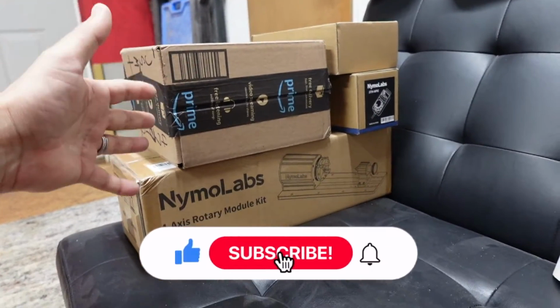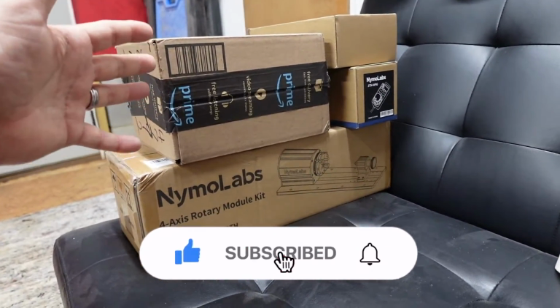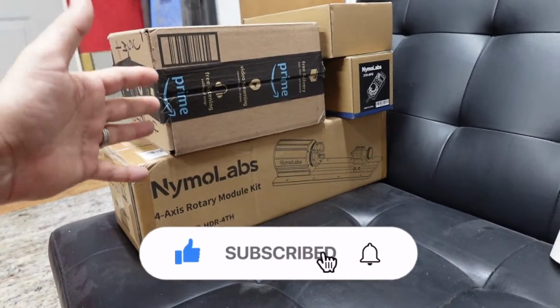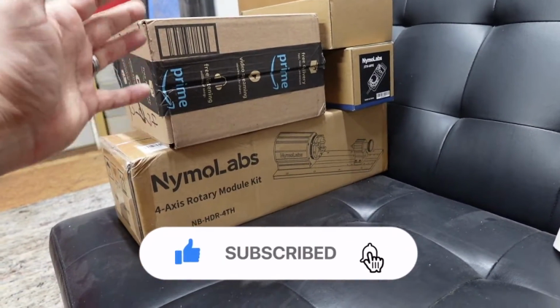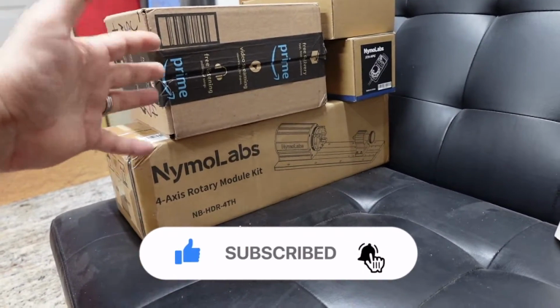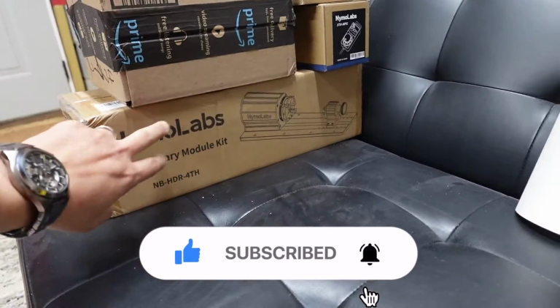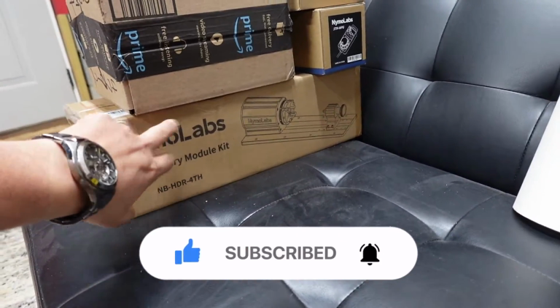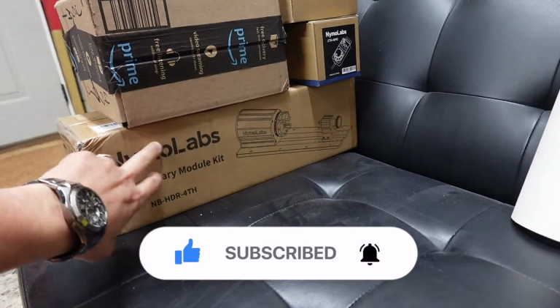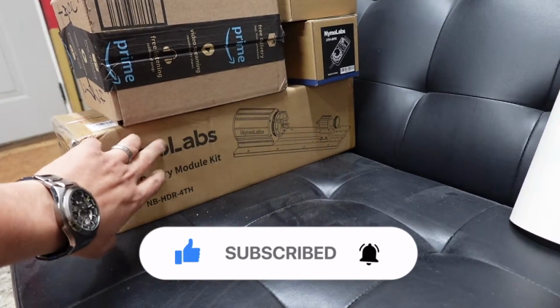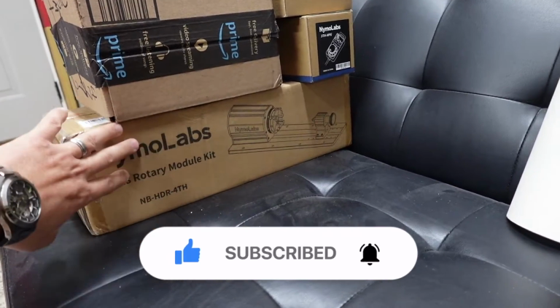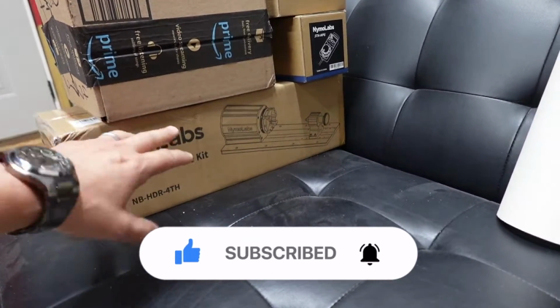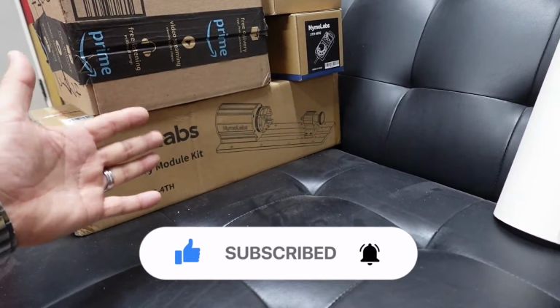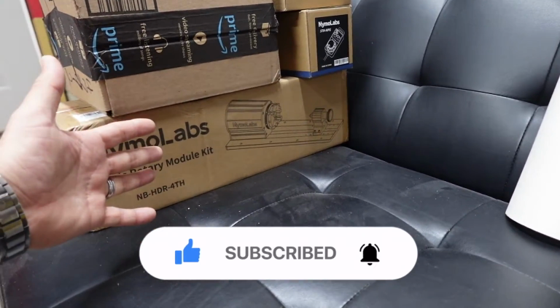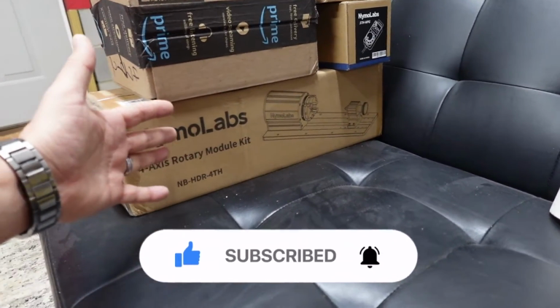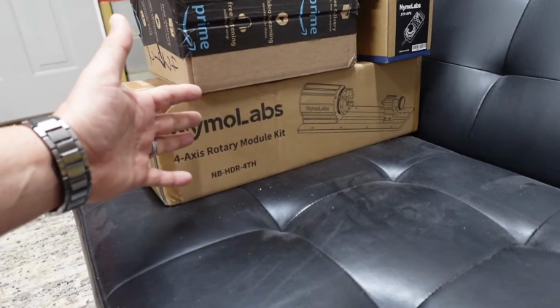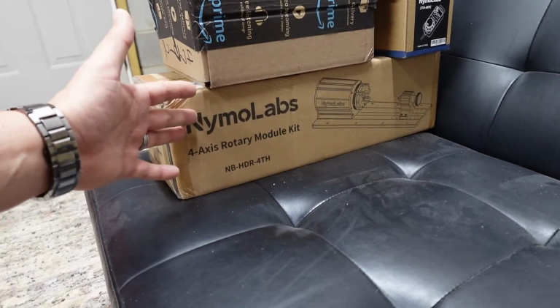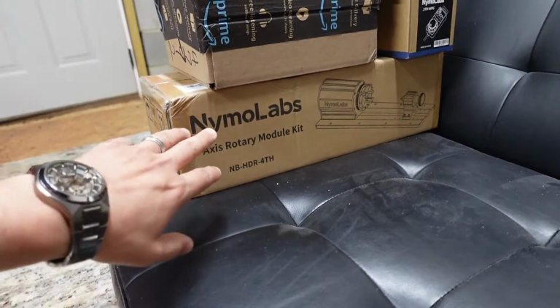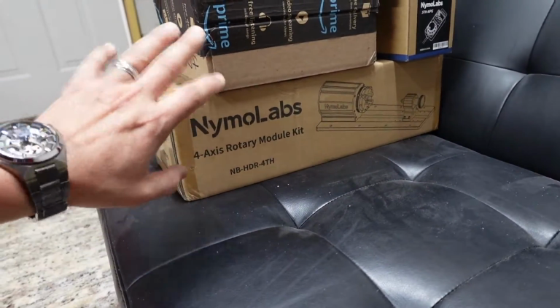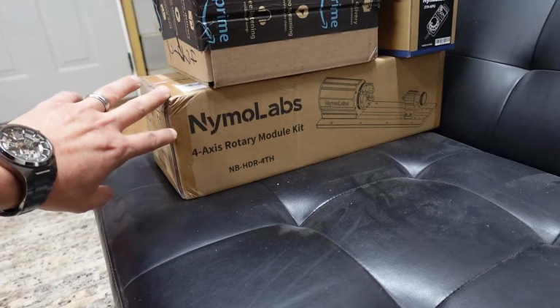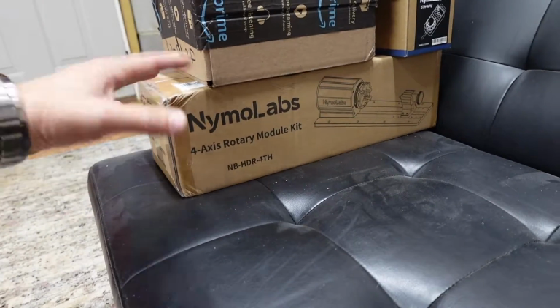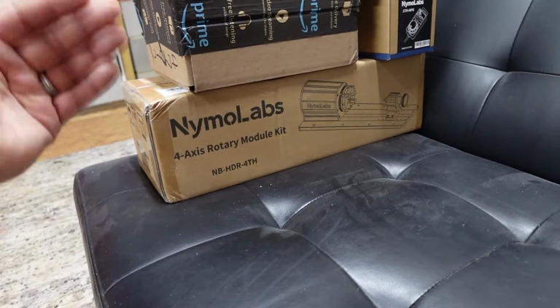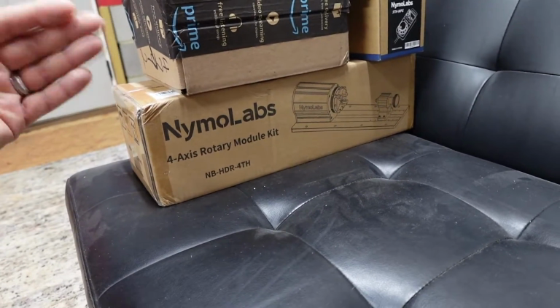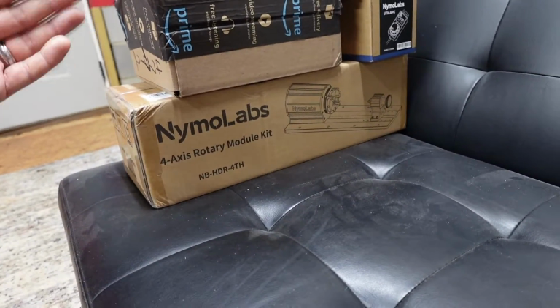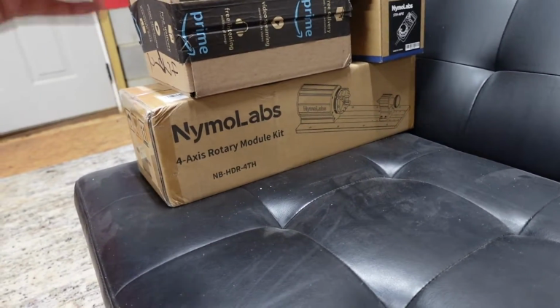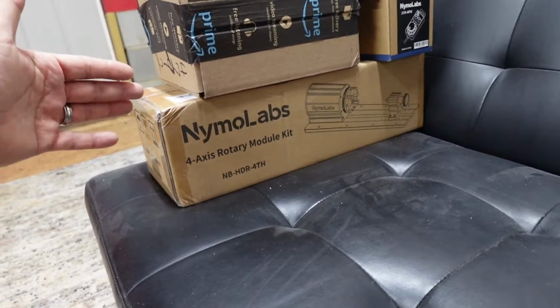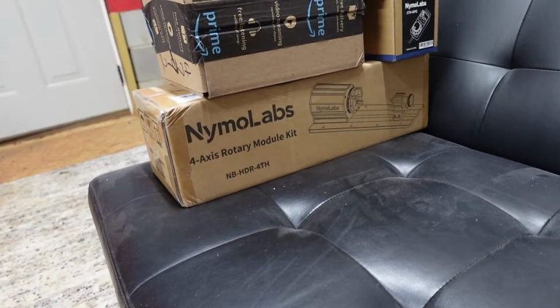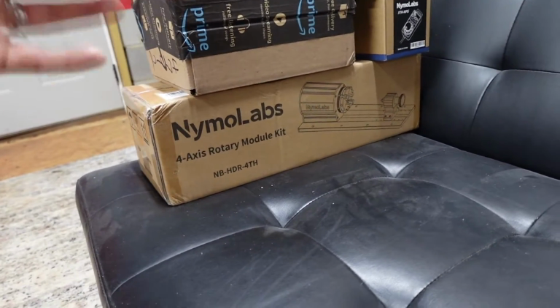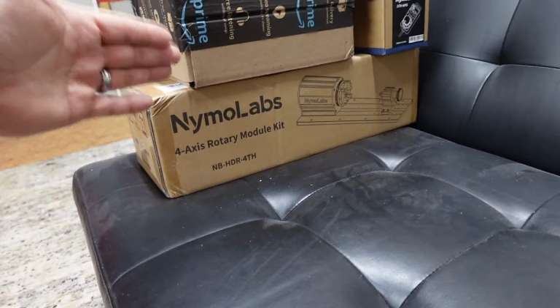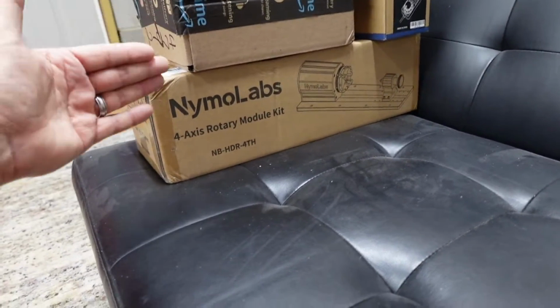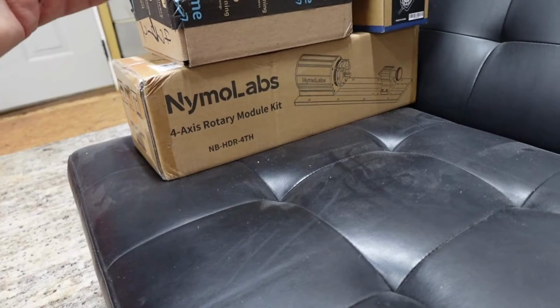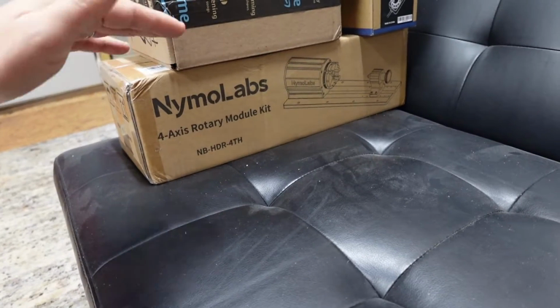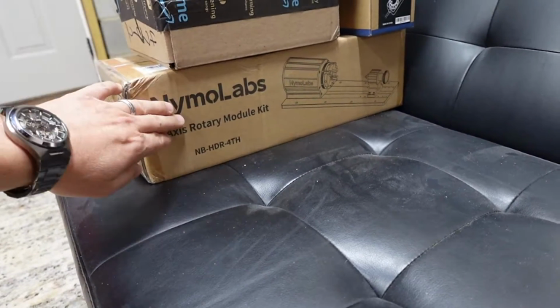I did get the fourth axis — it's like a mini lathe. I think this thing is going to be pretty awesome. I've never used one before, but I've always been really intrigued by the fourth axis rotary module kit. So we got that.